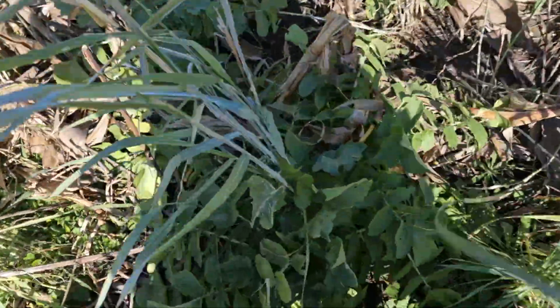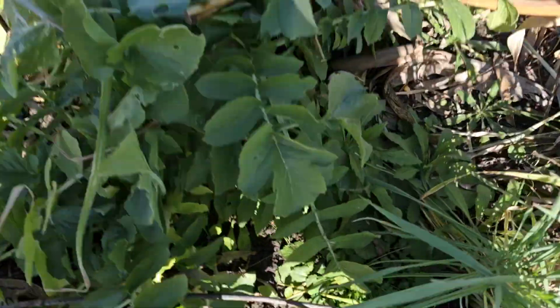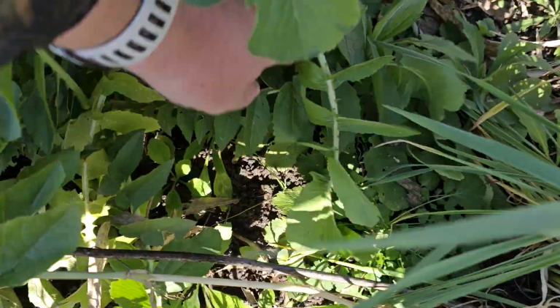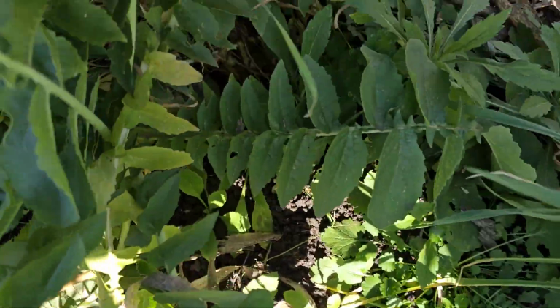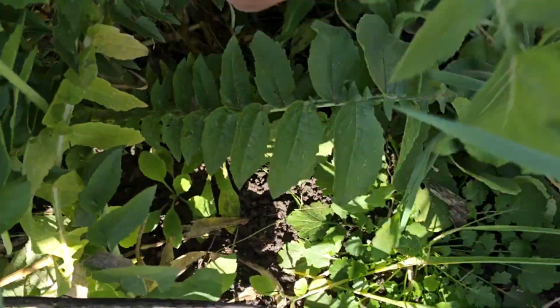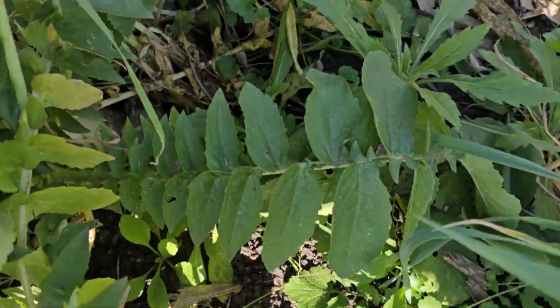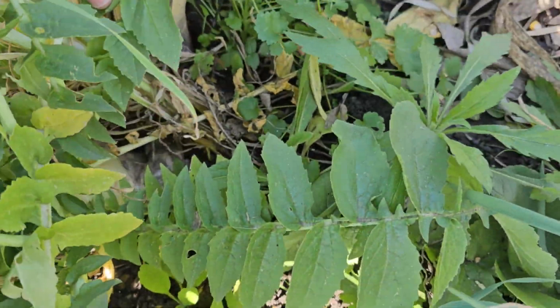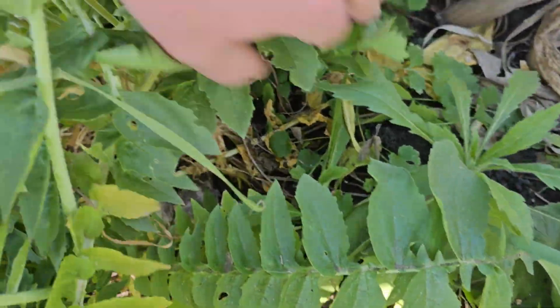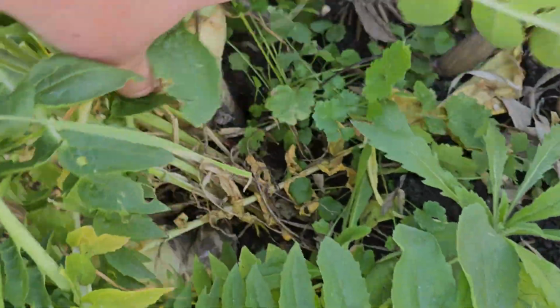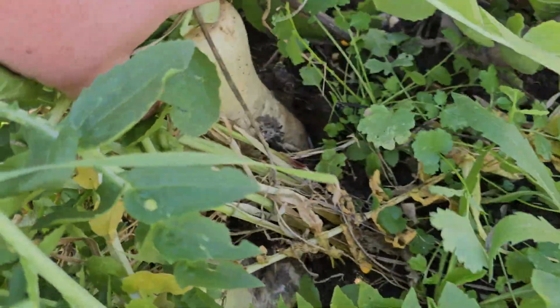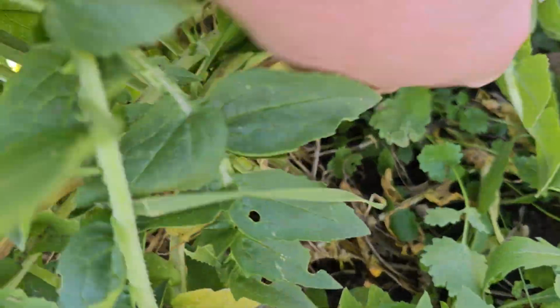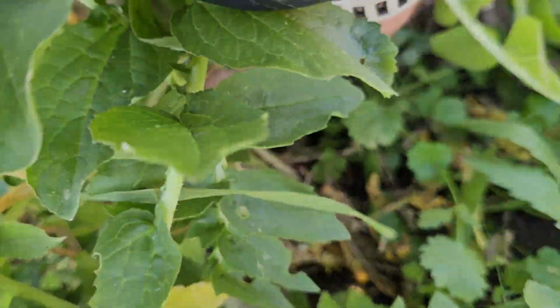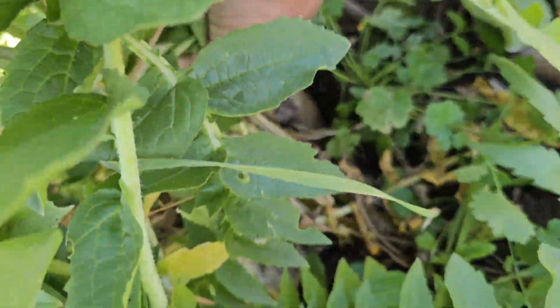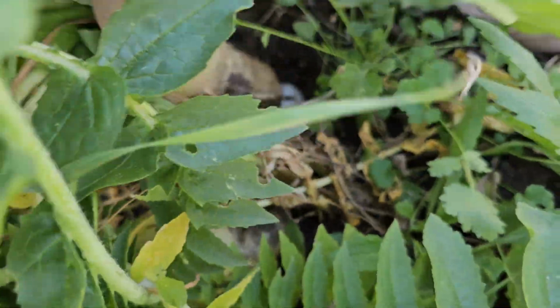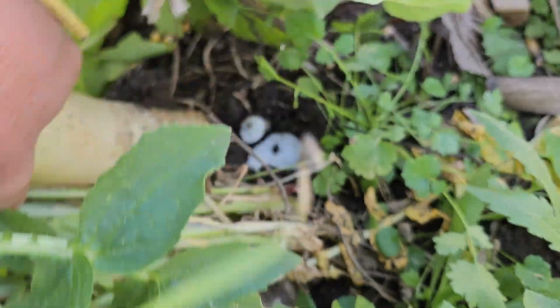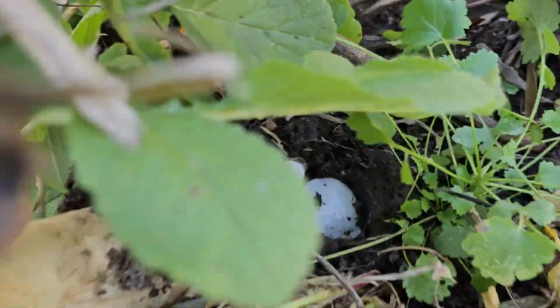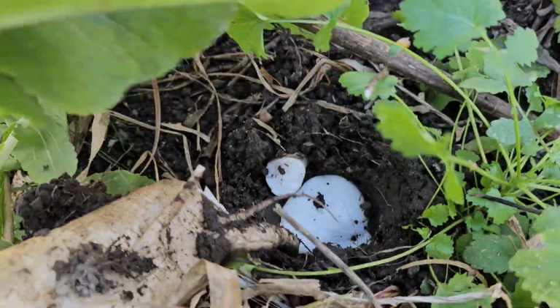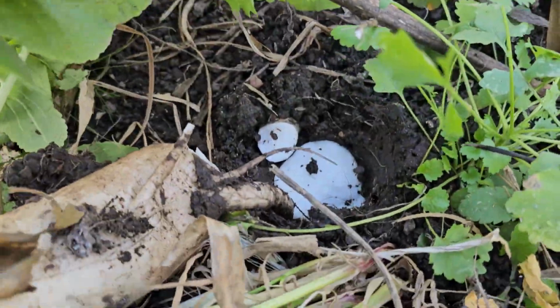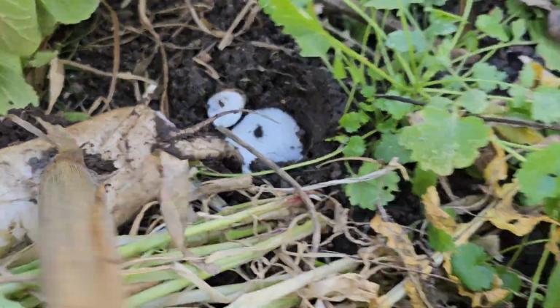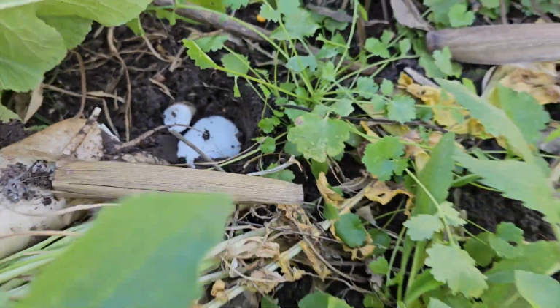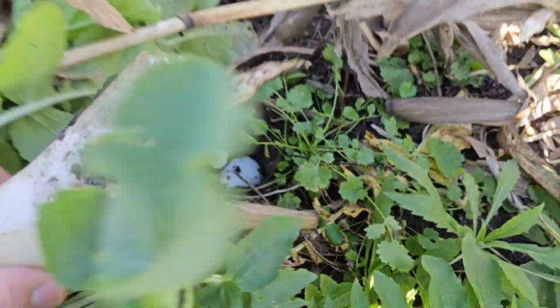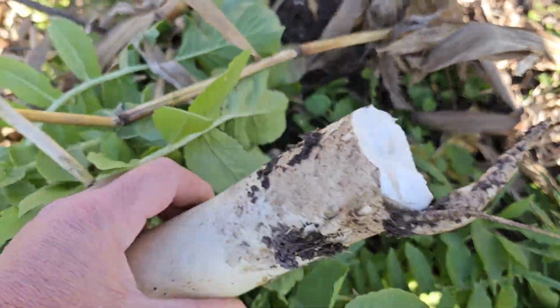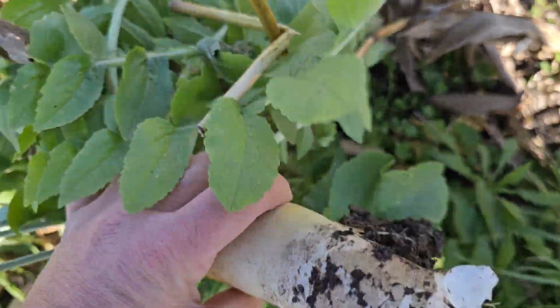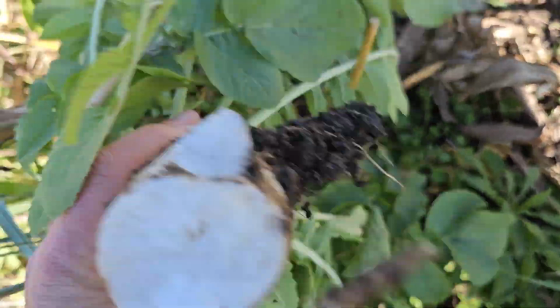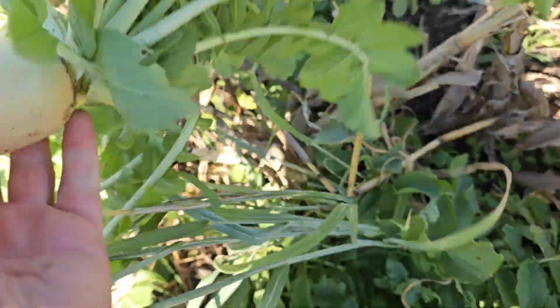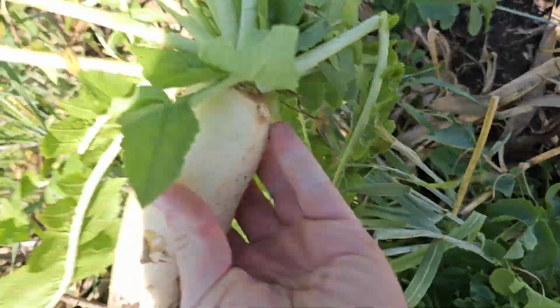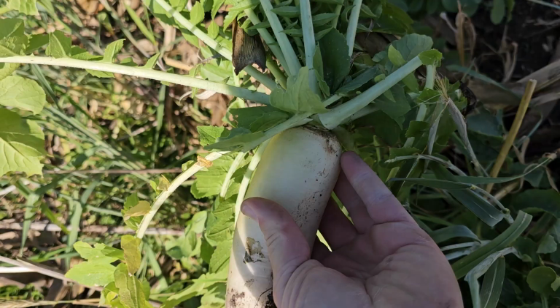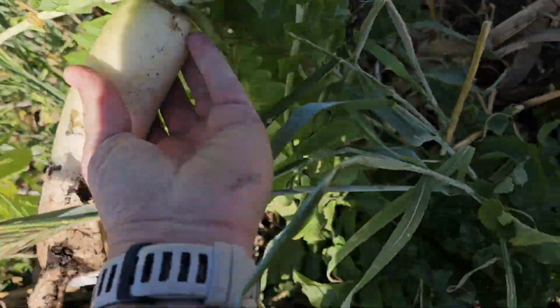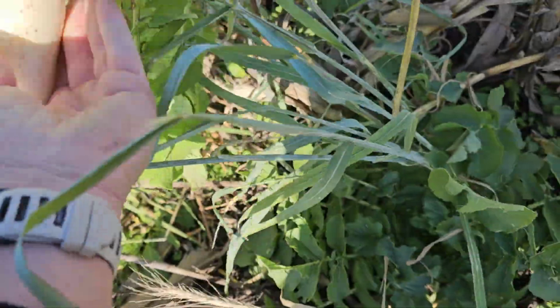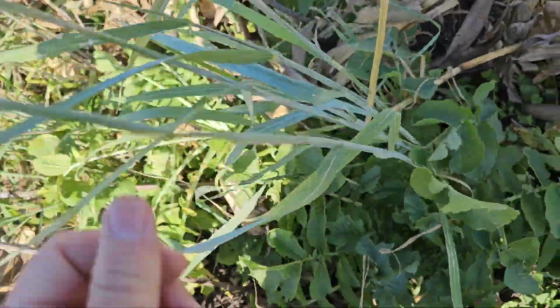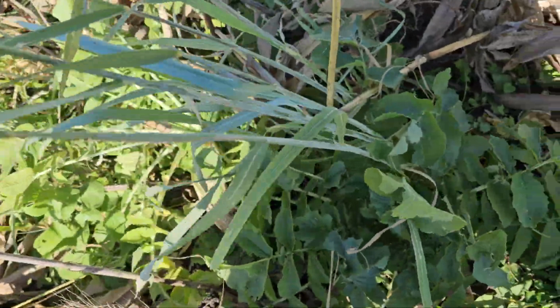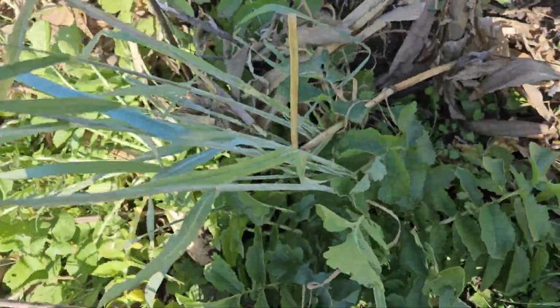I'll open a spot here. There, you can see them. I'm just gonna take out this one. It broke off. But yeah, radishes came through quite good.